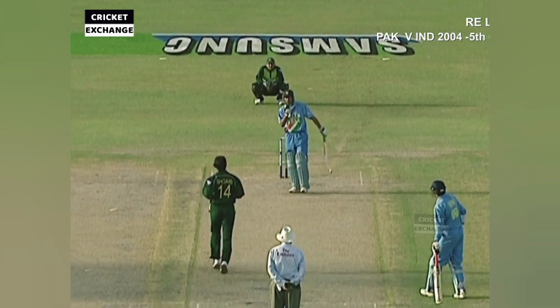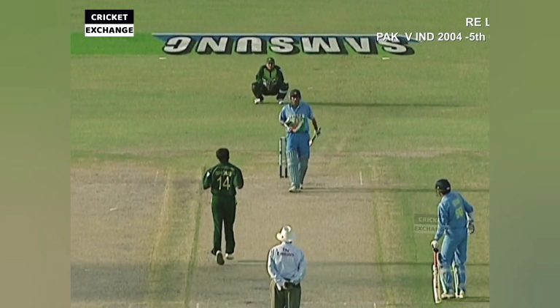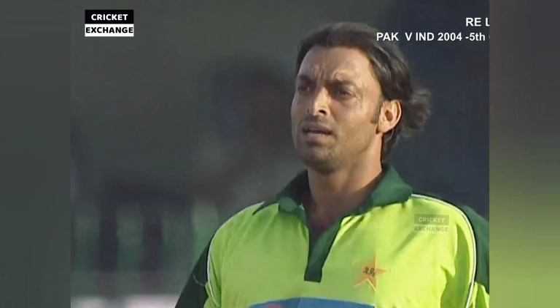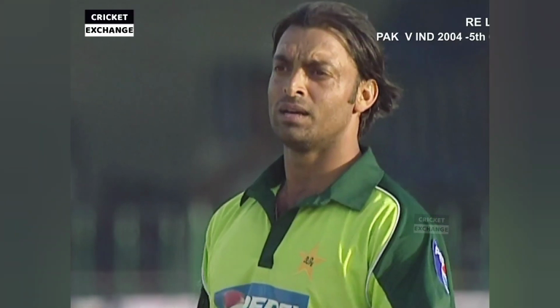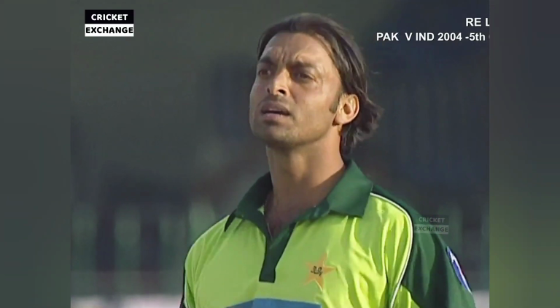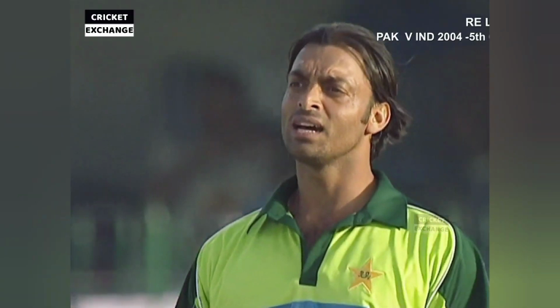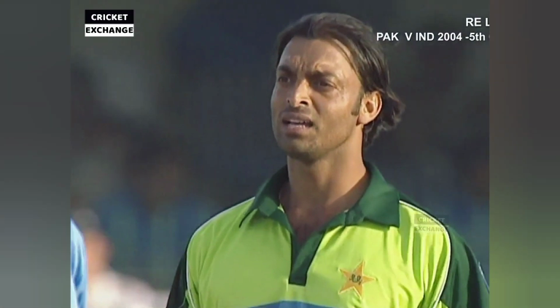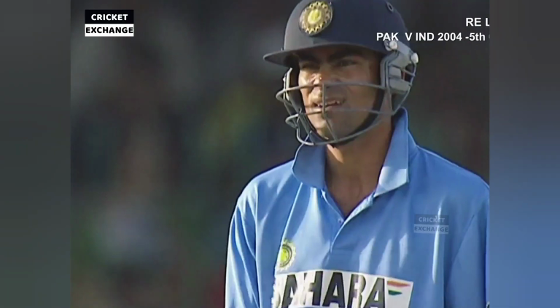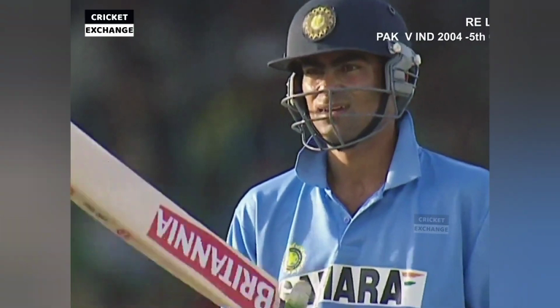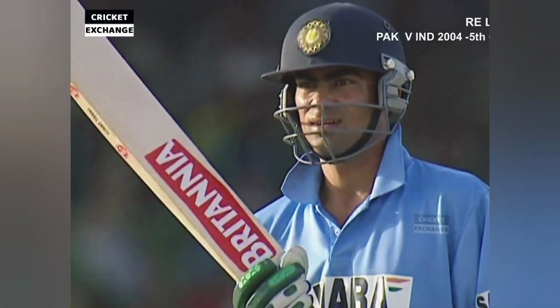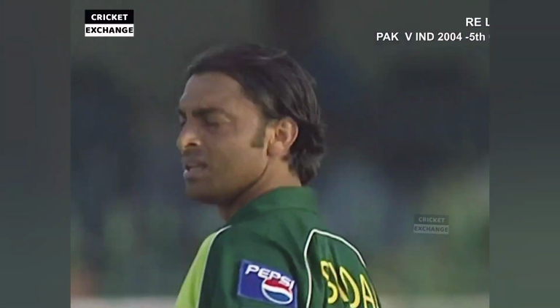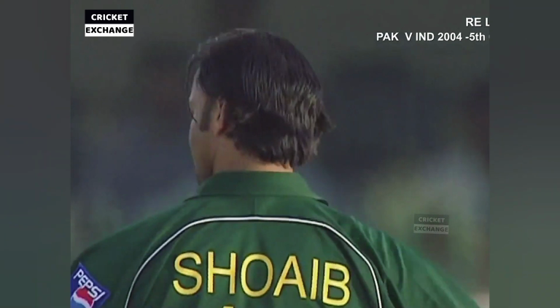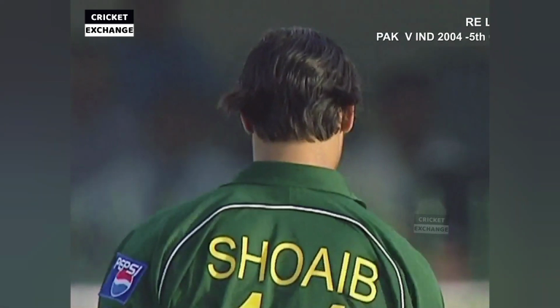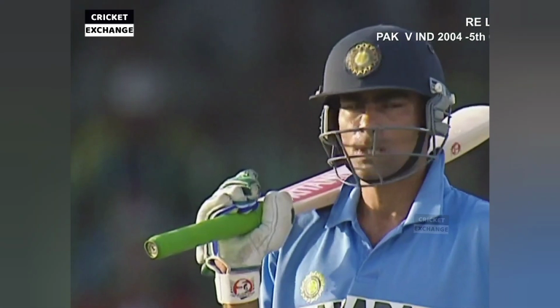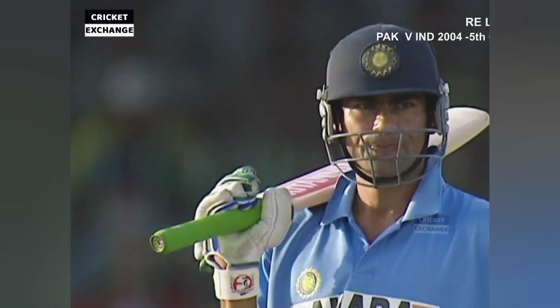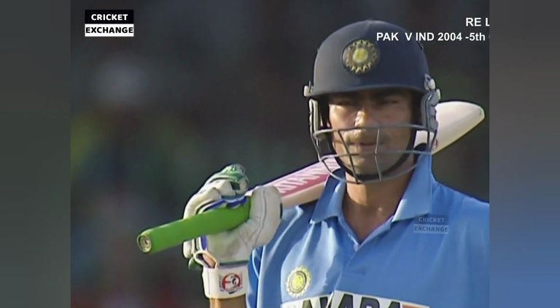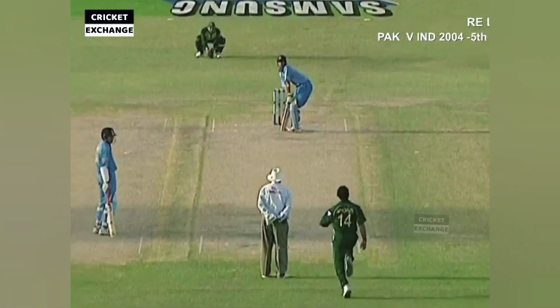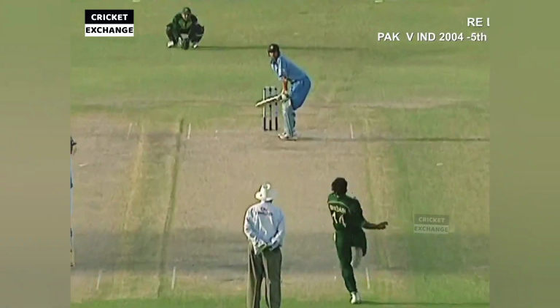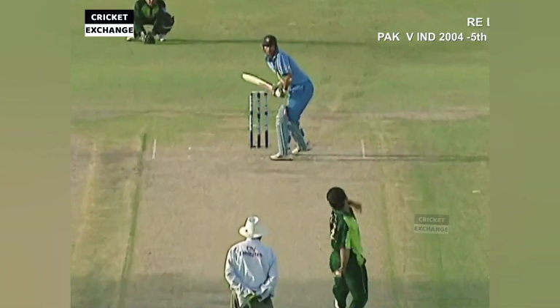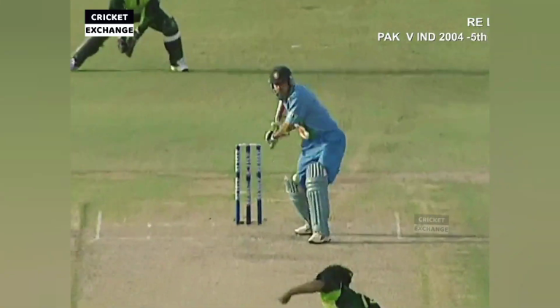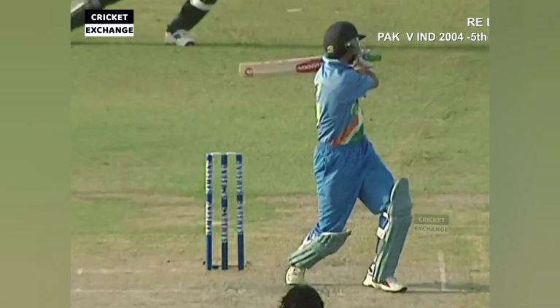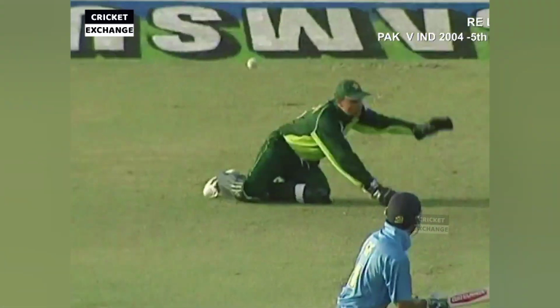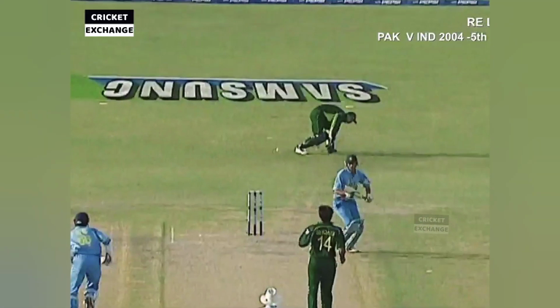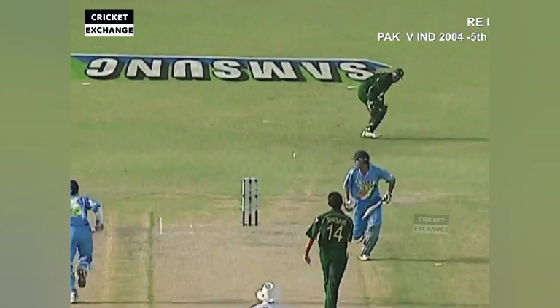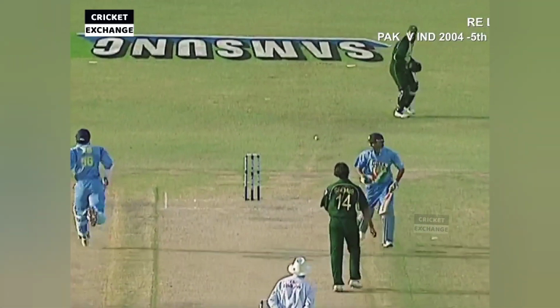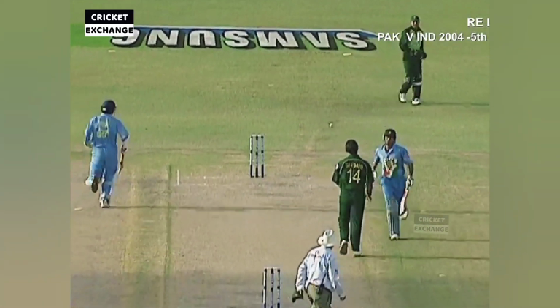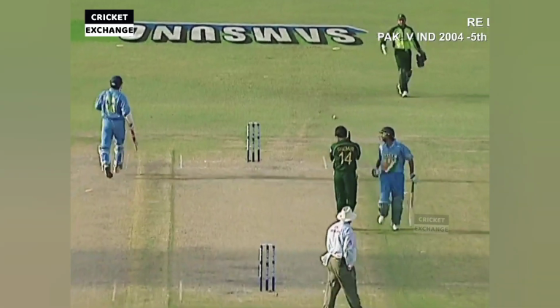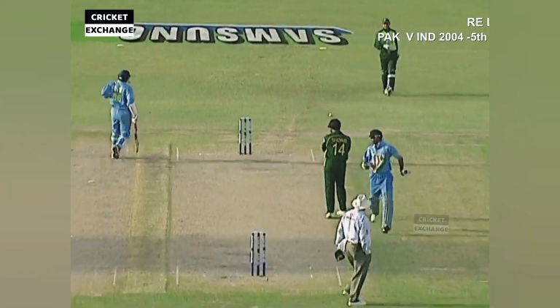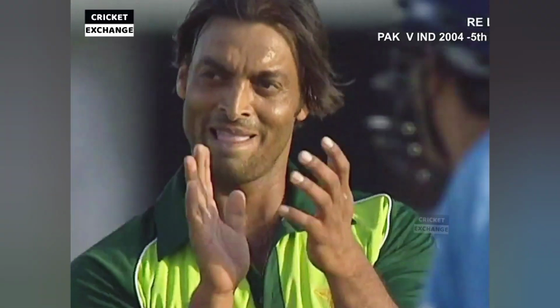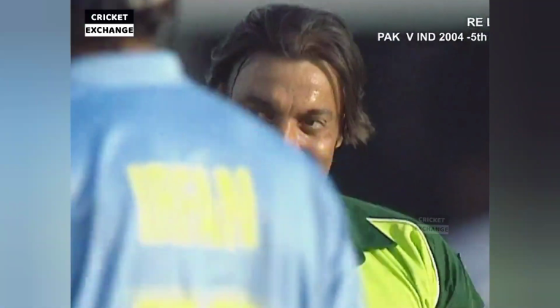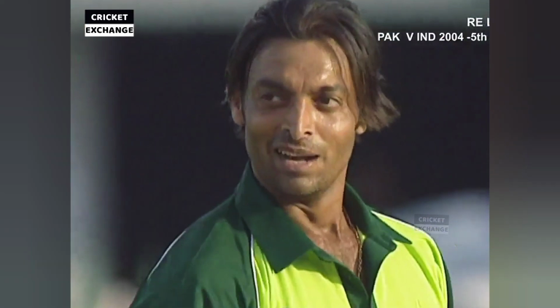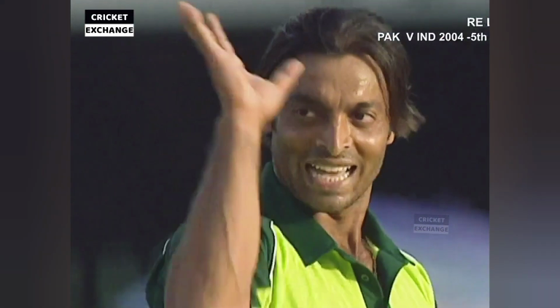Well, that was interesting — Shoaib Akhtar saw him coming and decided to abort. That was a good delivery; Moin did pretty well to knock that one down.